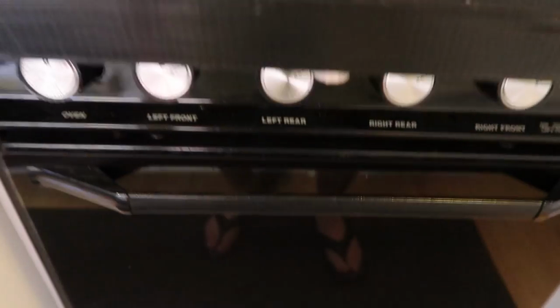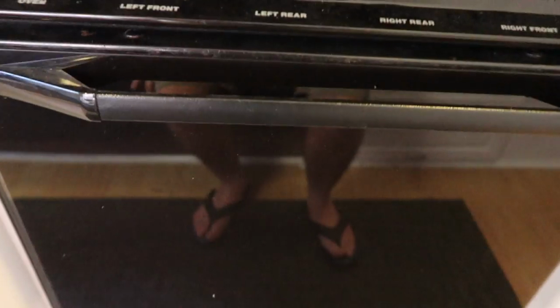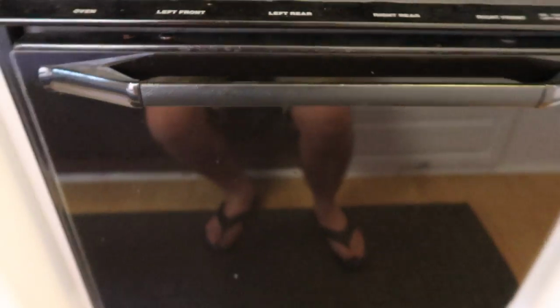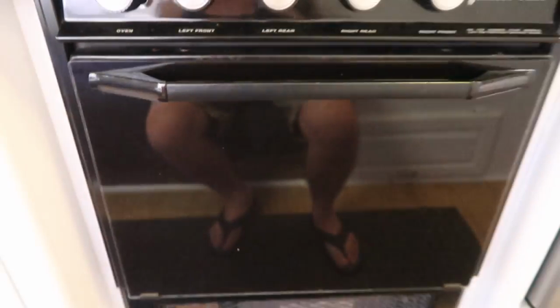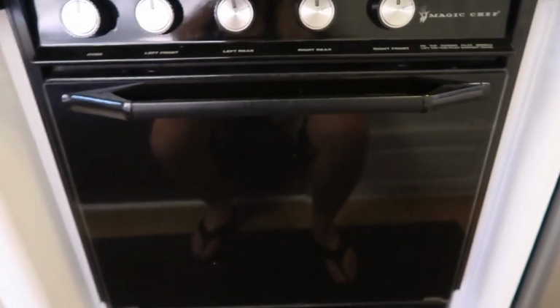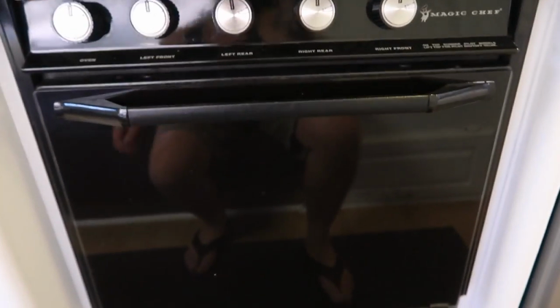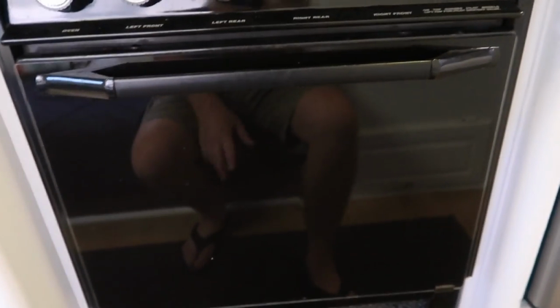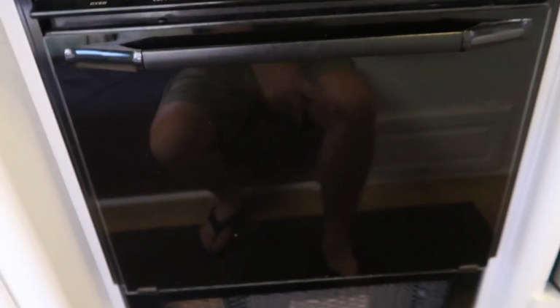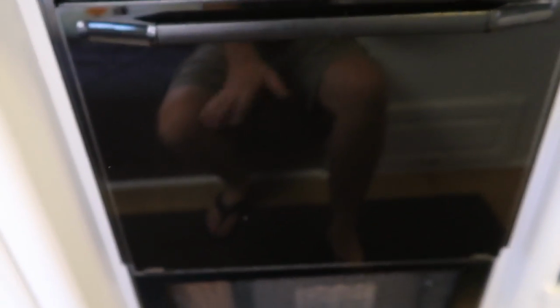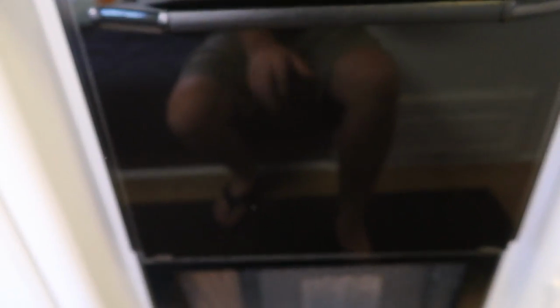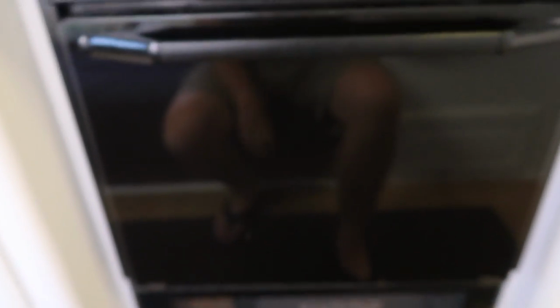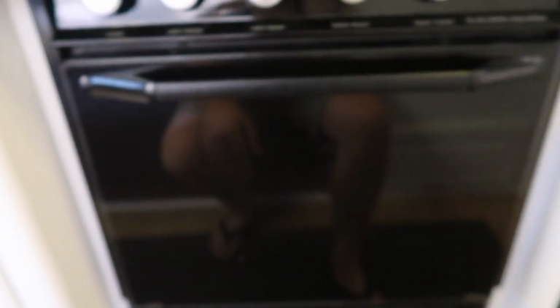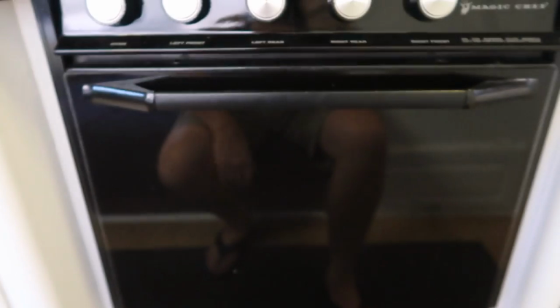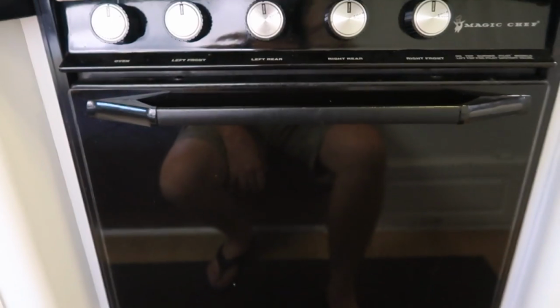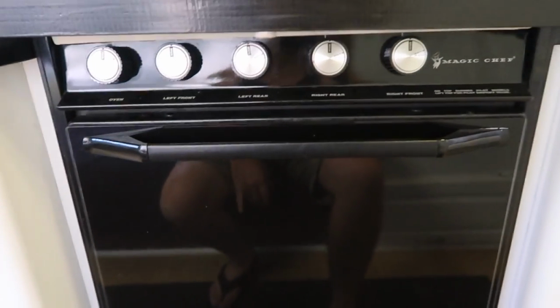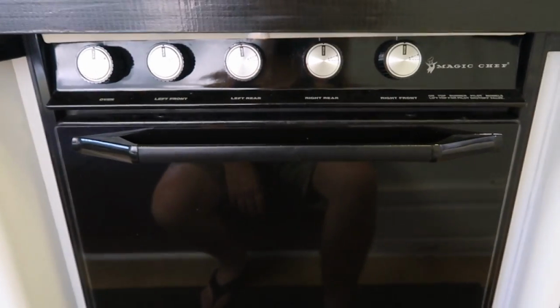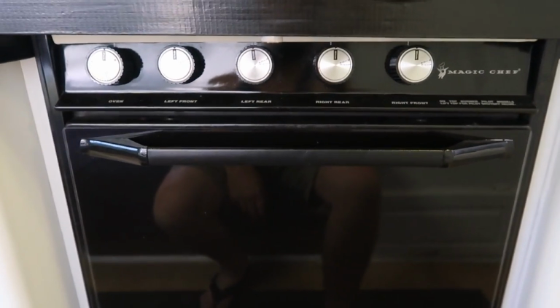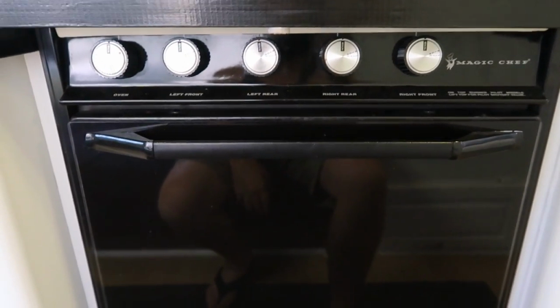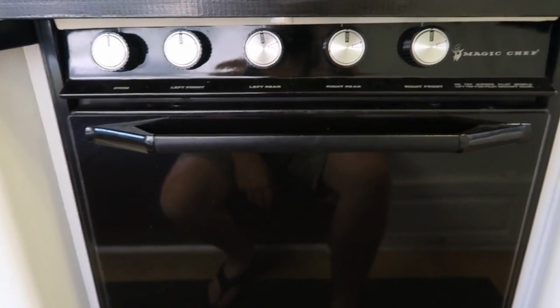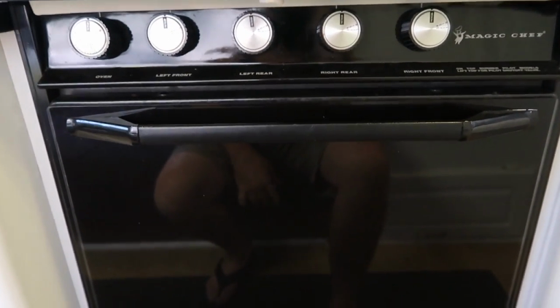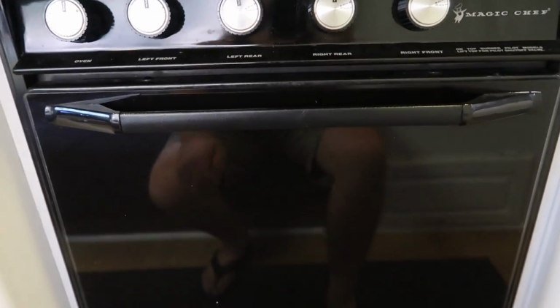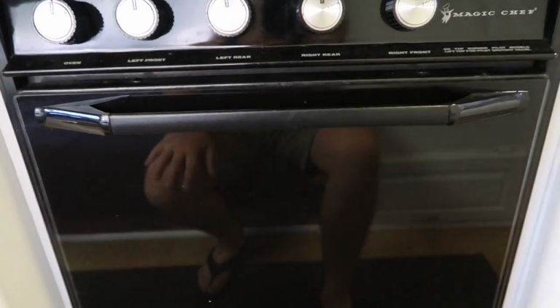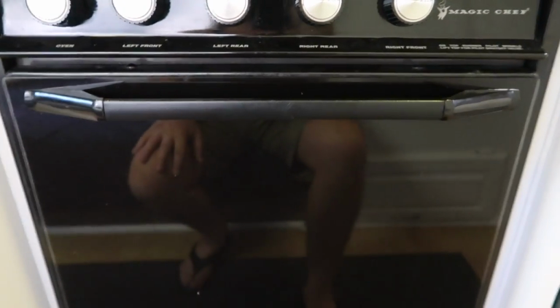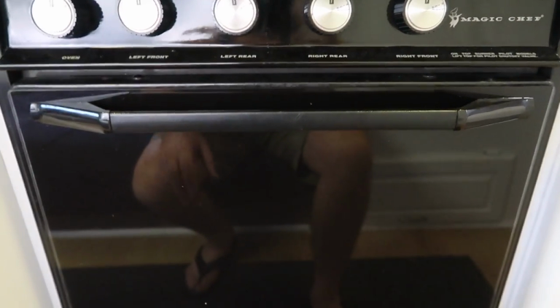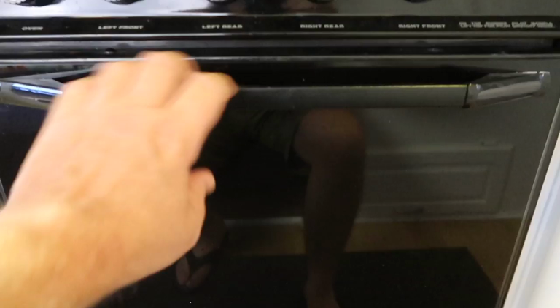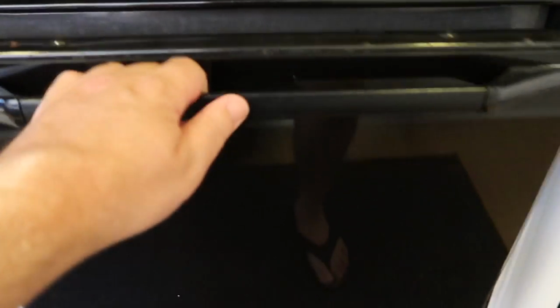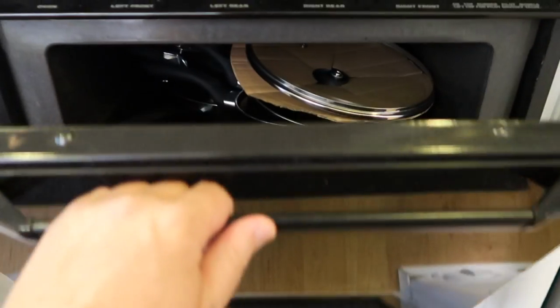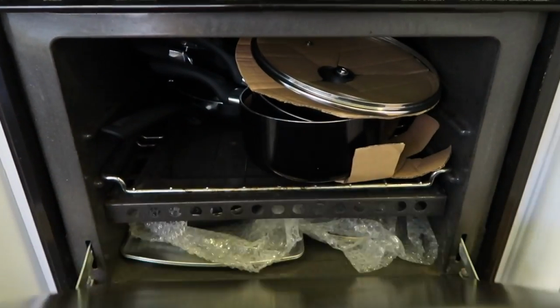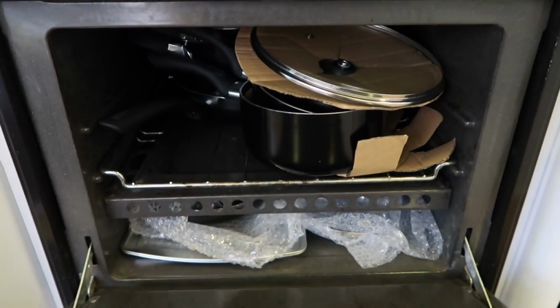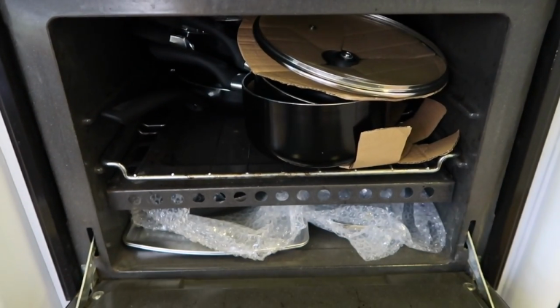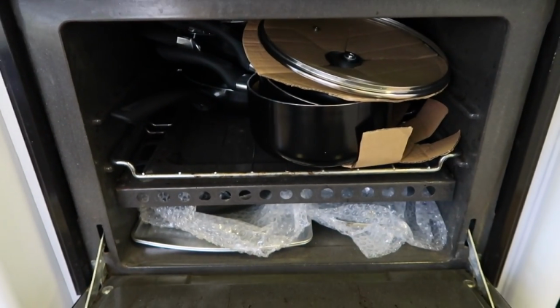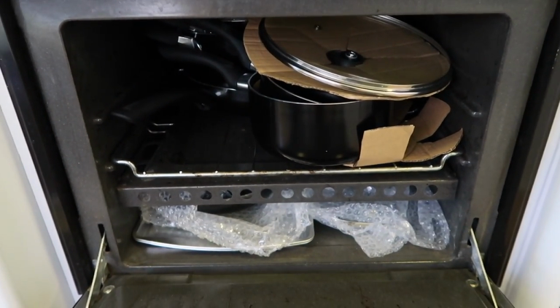And now here we are down to the oven. For all of you Sex and the City fans out there, you will be proud because we just use our oven as more storage.